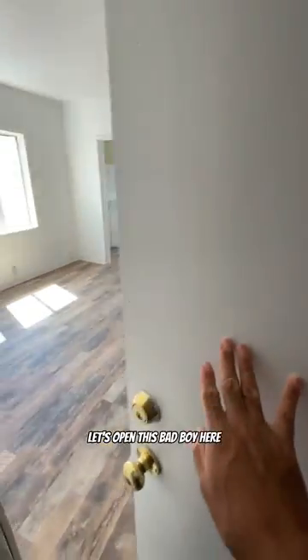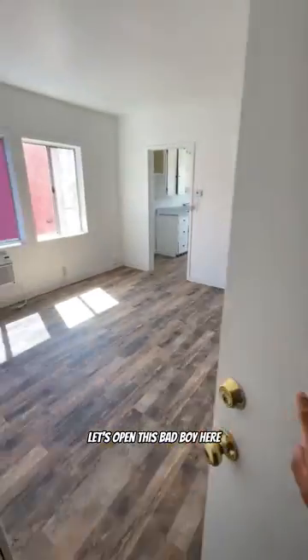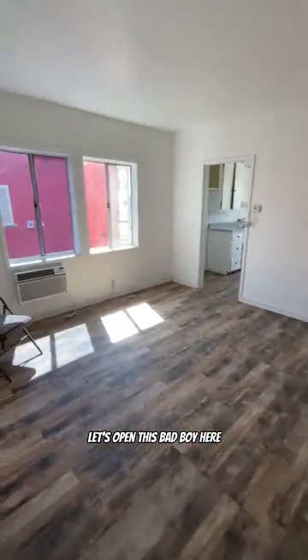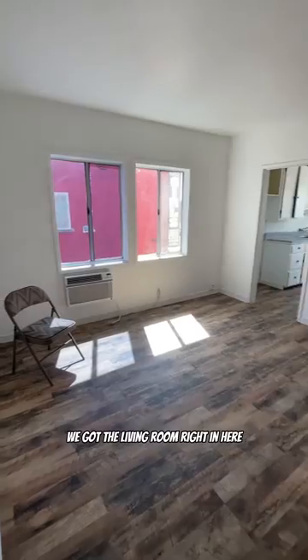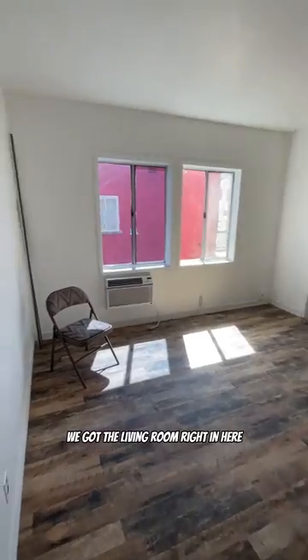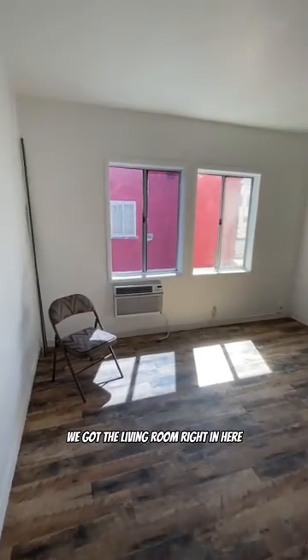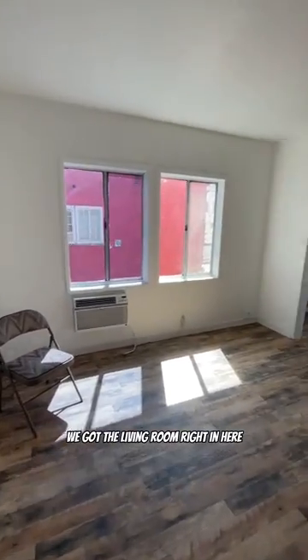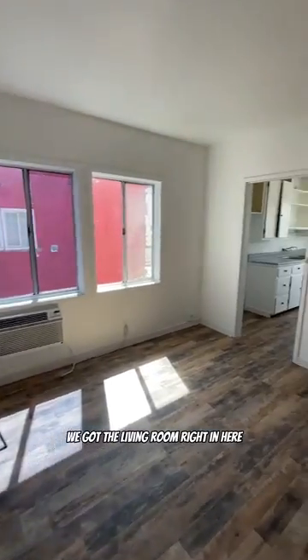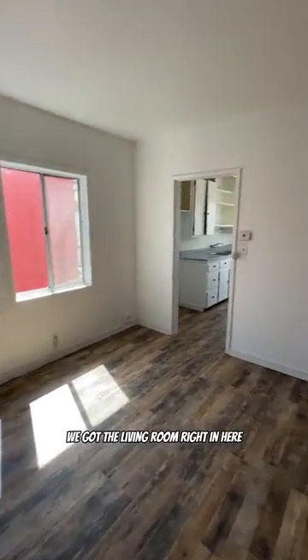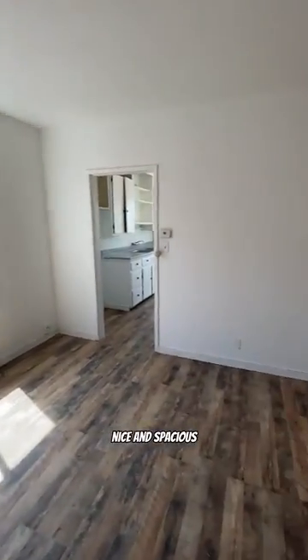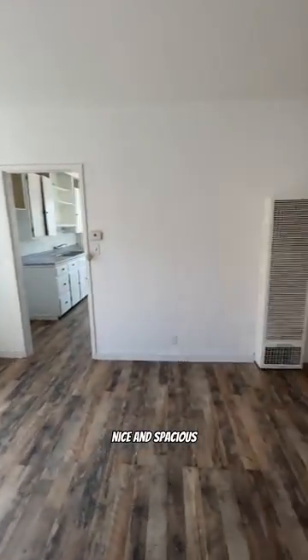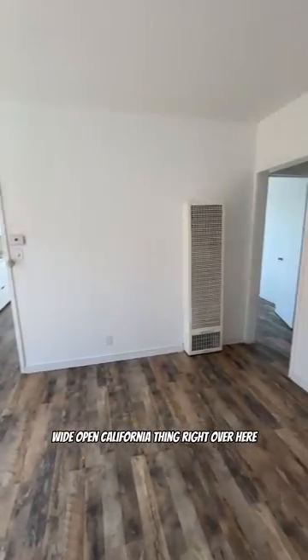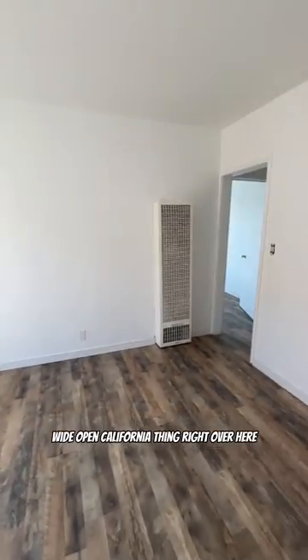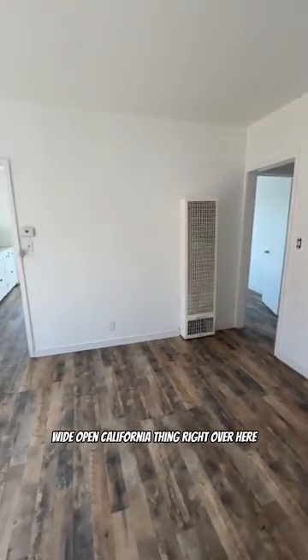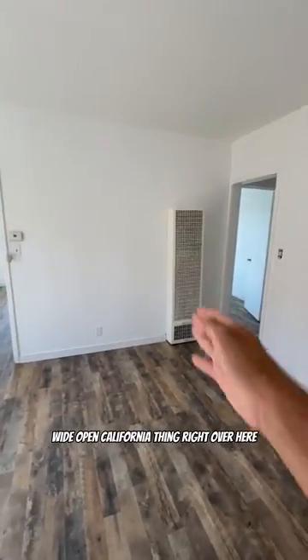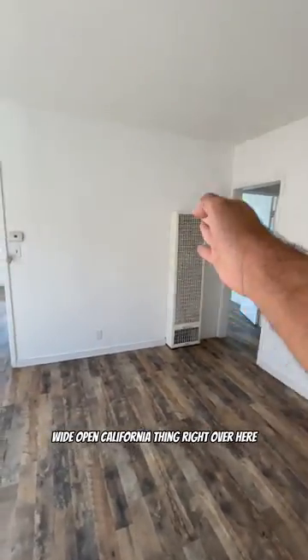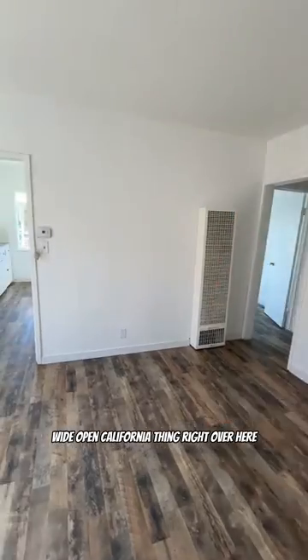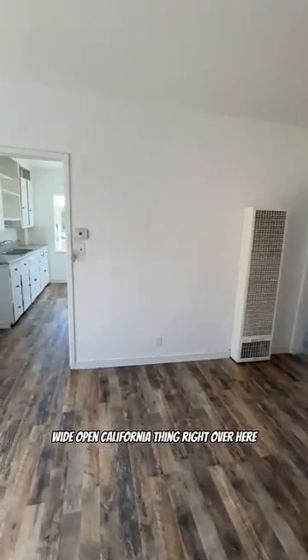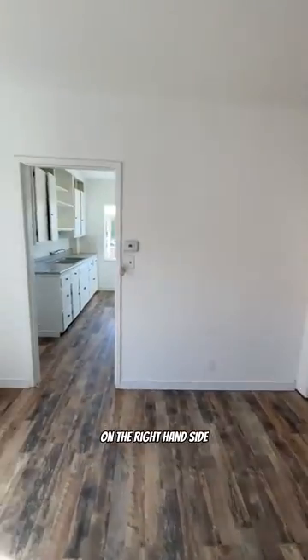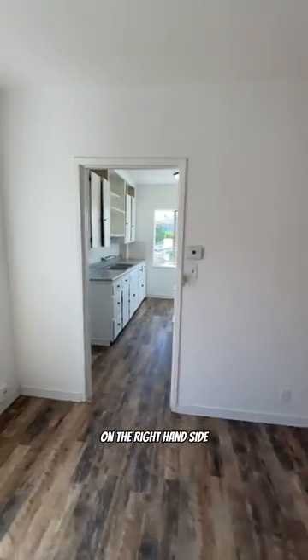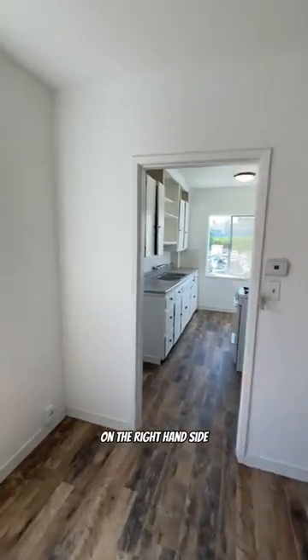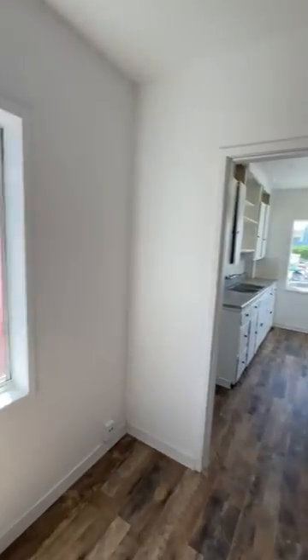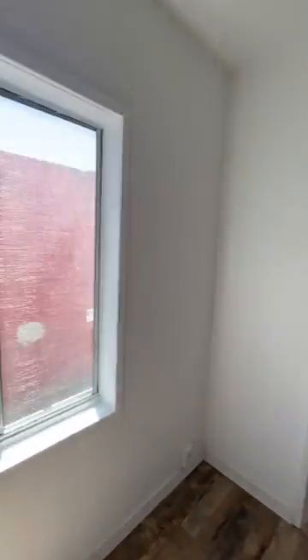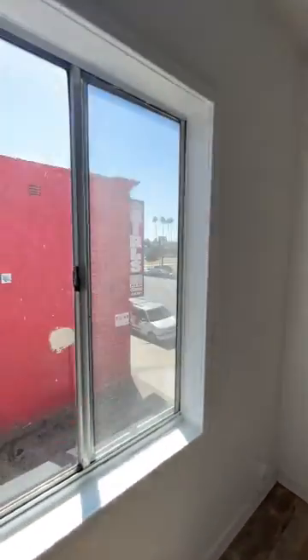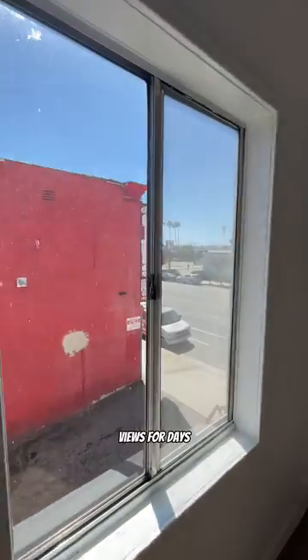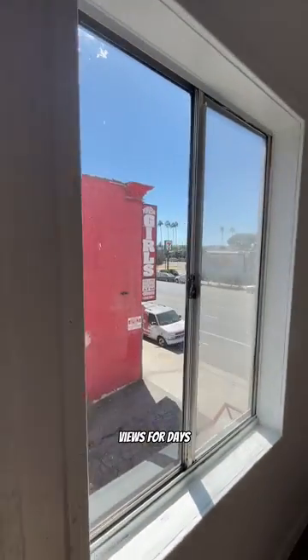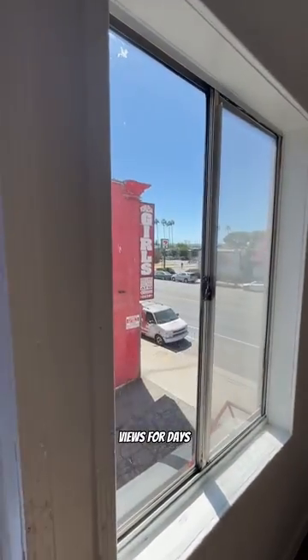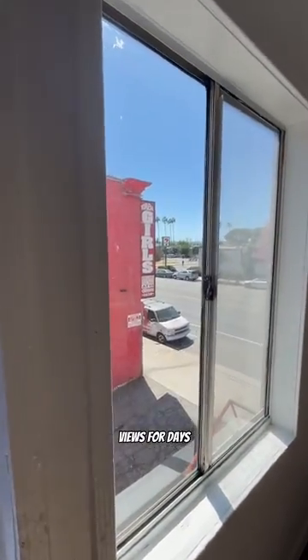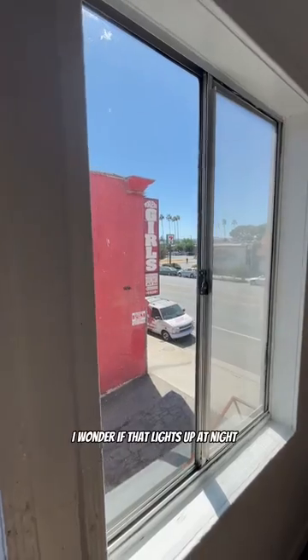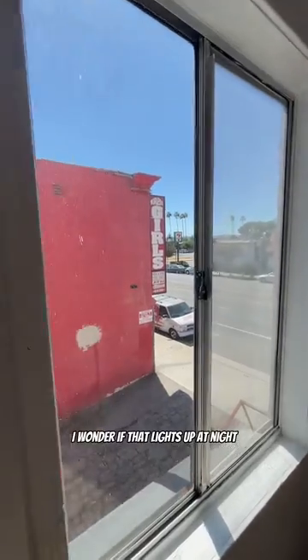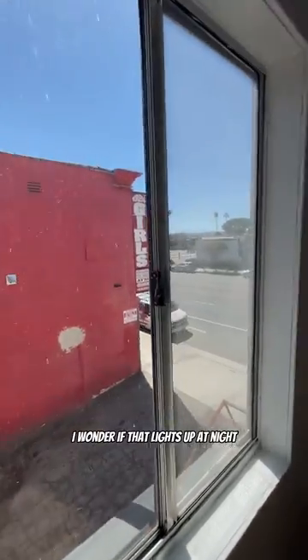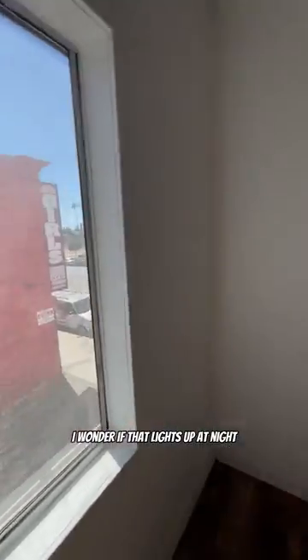Let's open this bad boy here. We got the living room right in here — nice and spacious, wide open. California thing right up here on the right-hand side. Views for days. I wonder if that lights up at night.